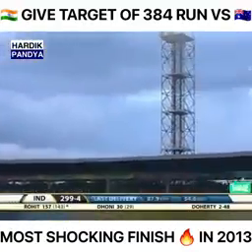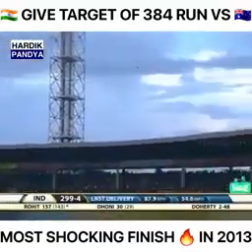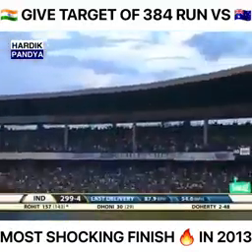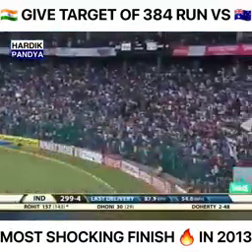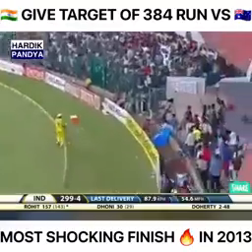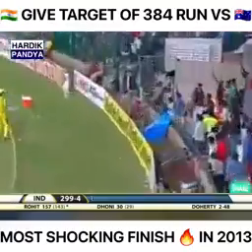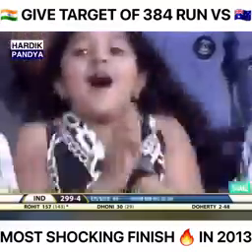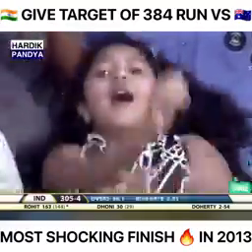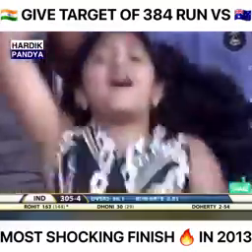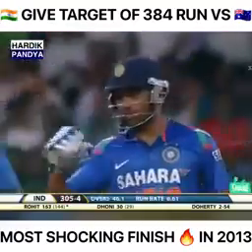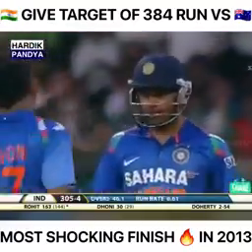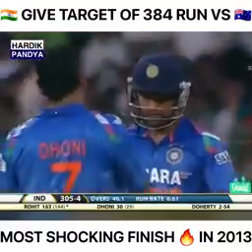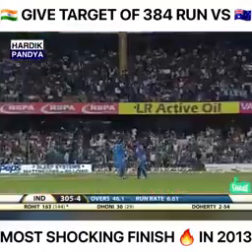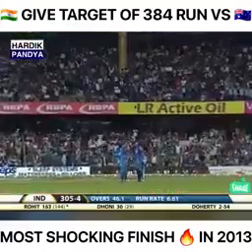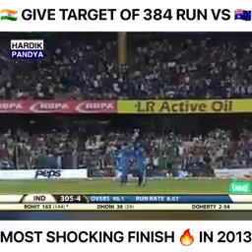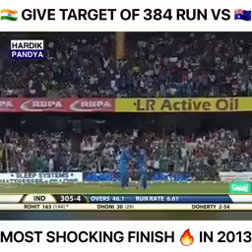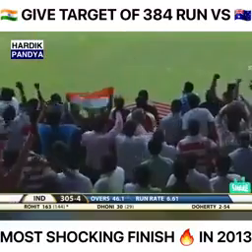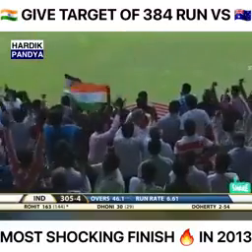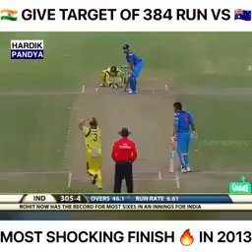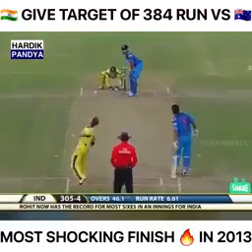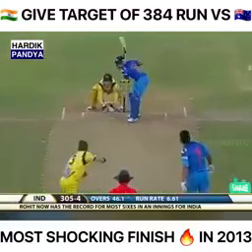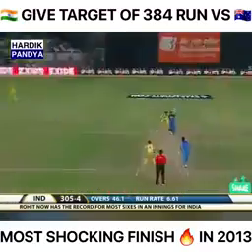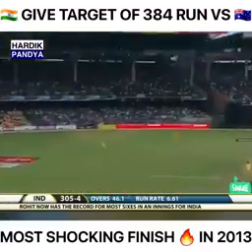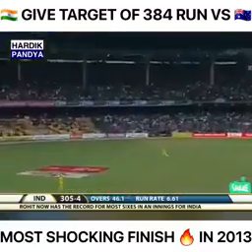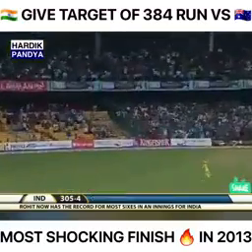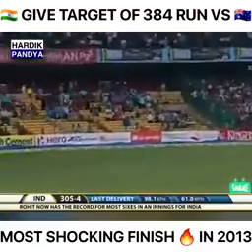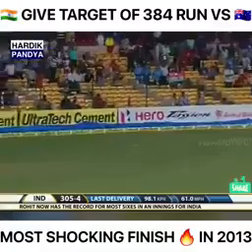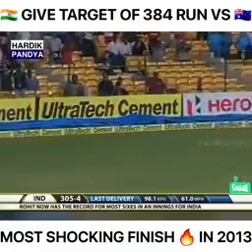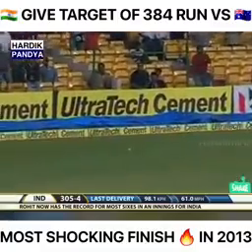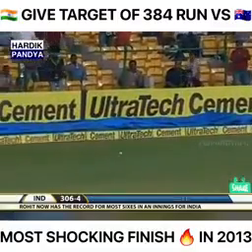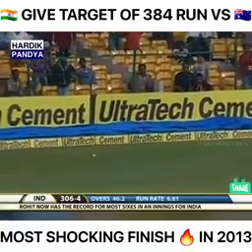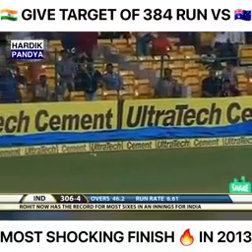He's dealing in sixes at the moment — that is a record for India in One Day Internationals. 11 sixes now for Rohit Sharma. Inside out over backward point — not a boundary here.